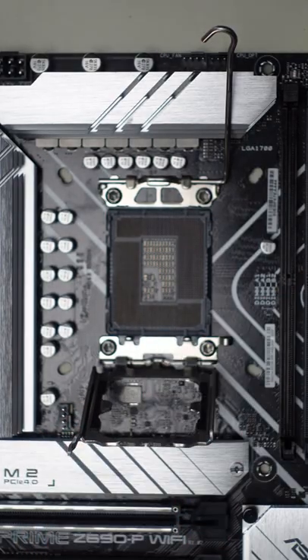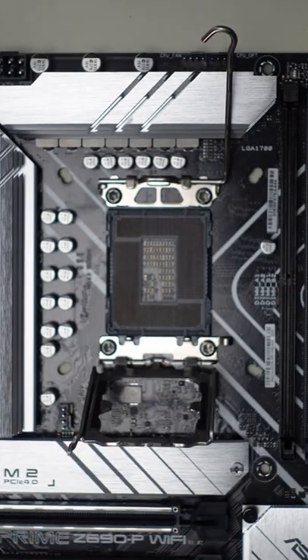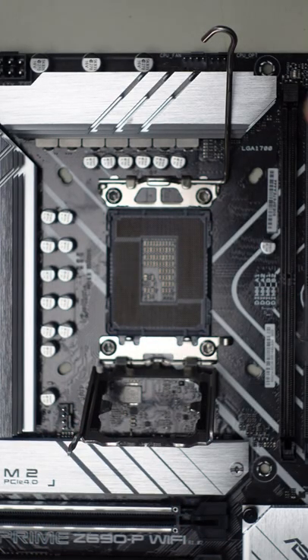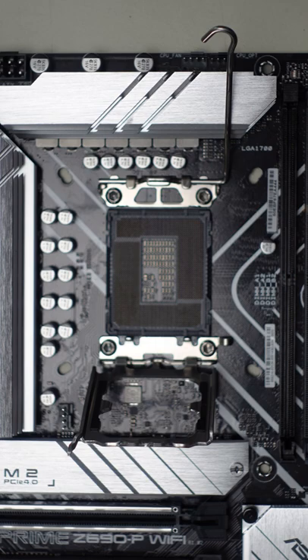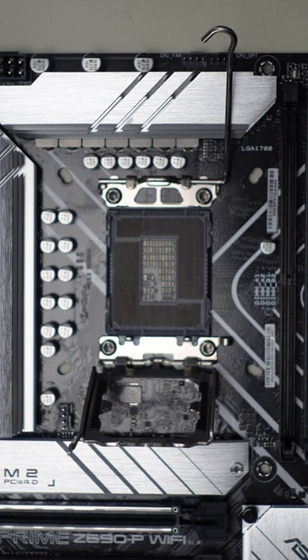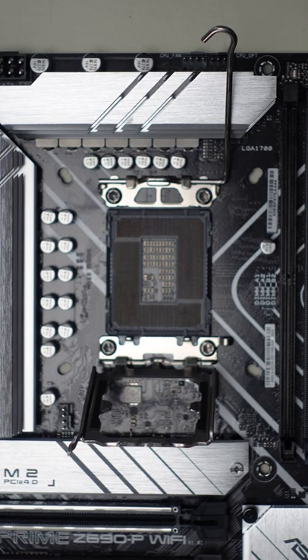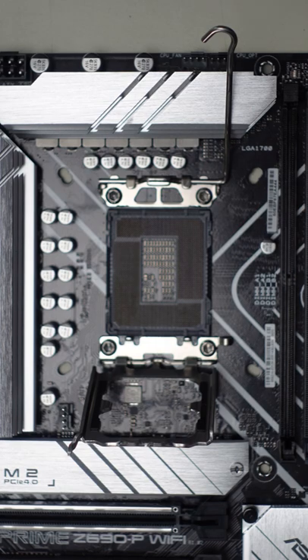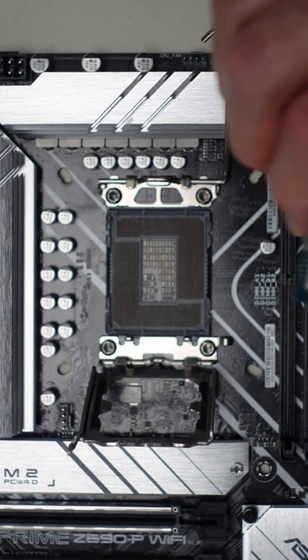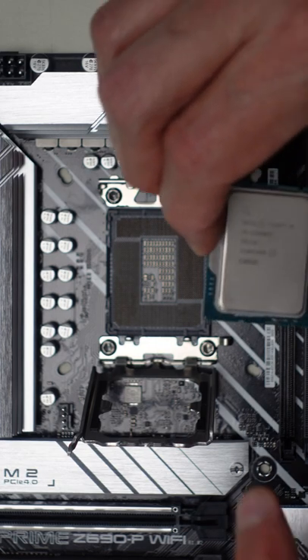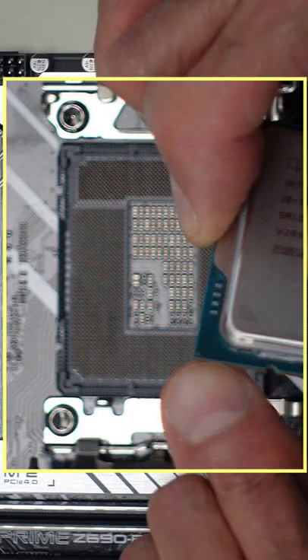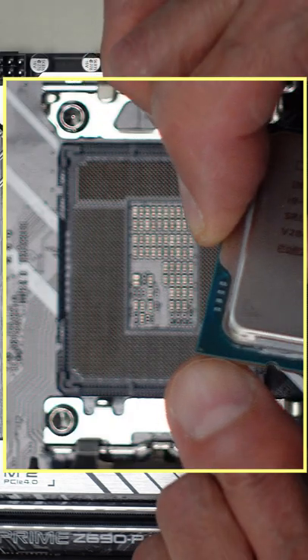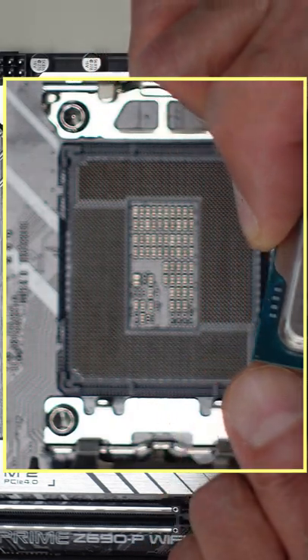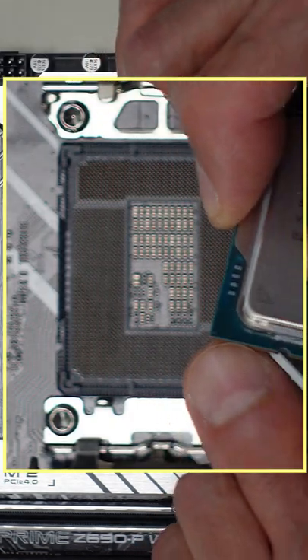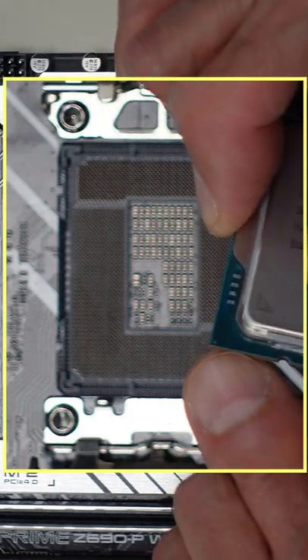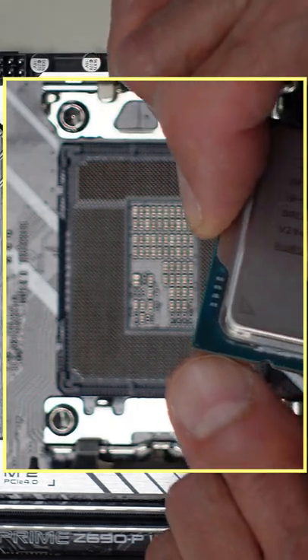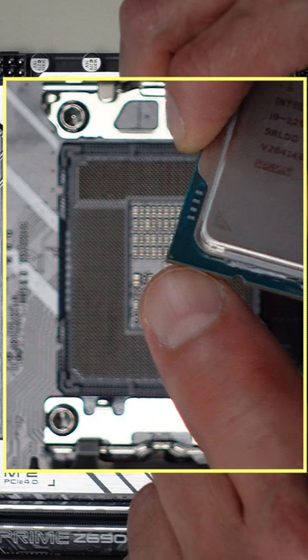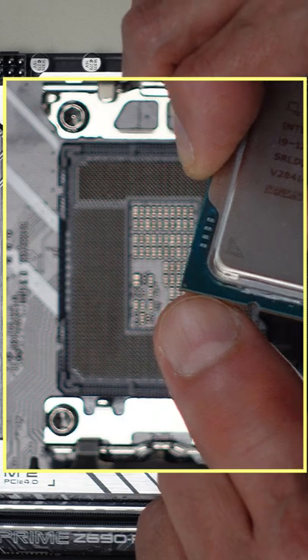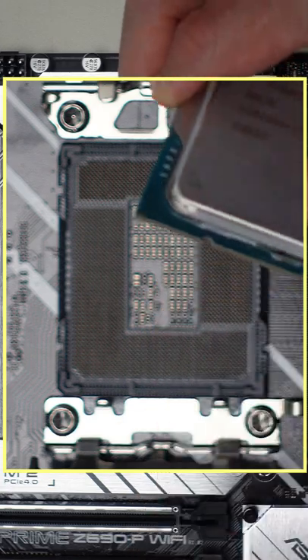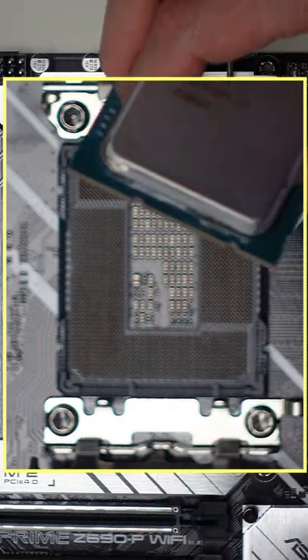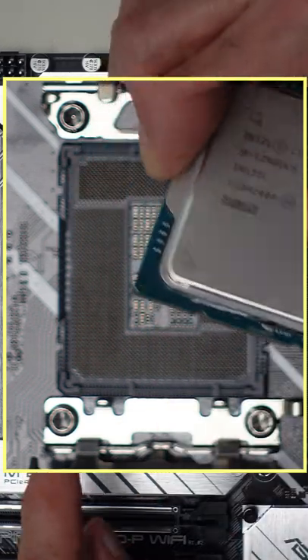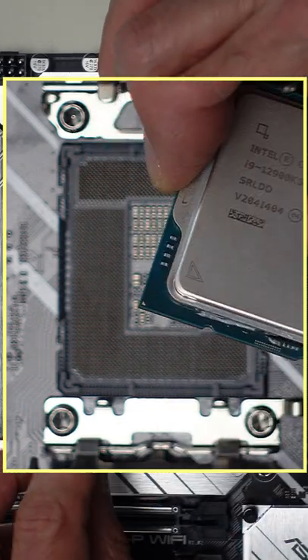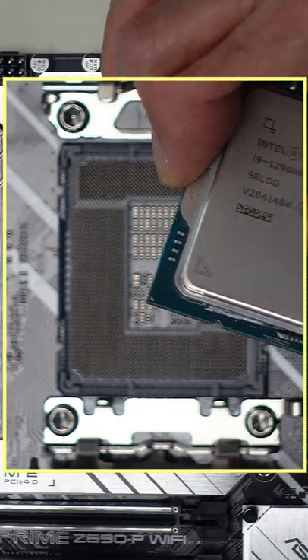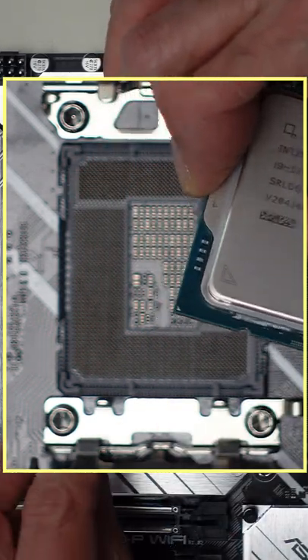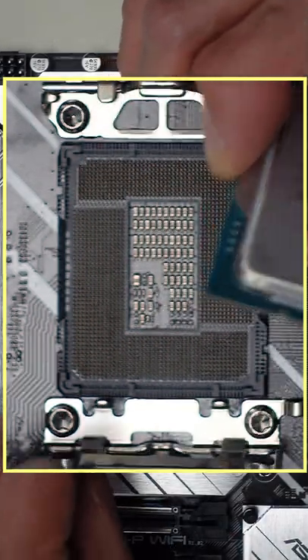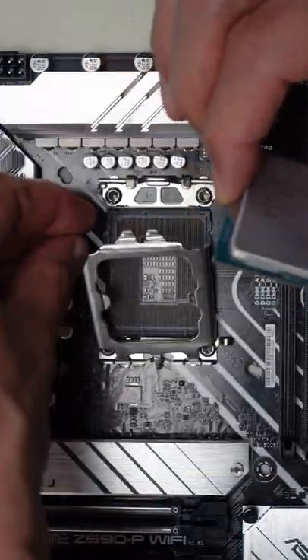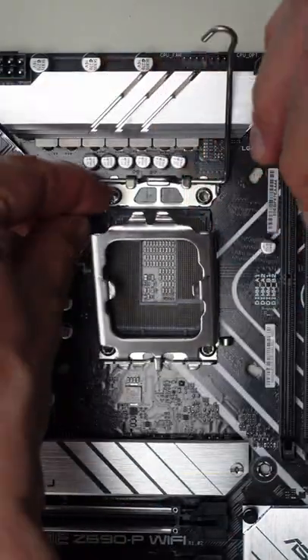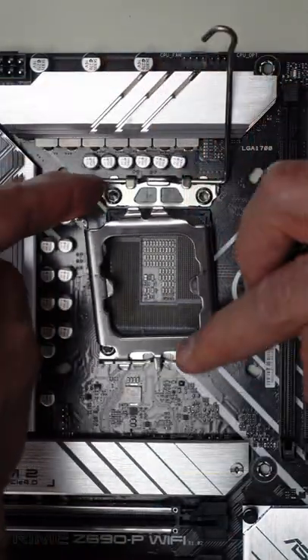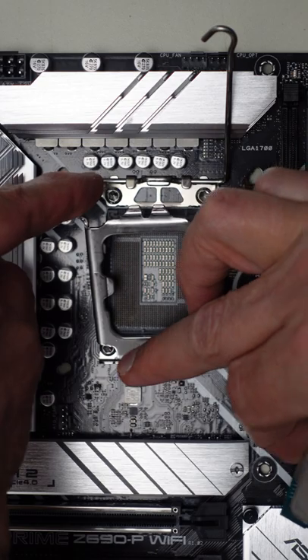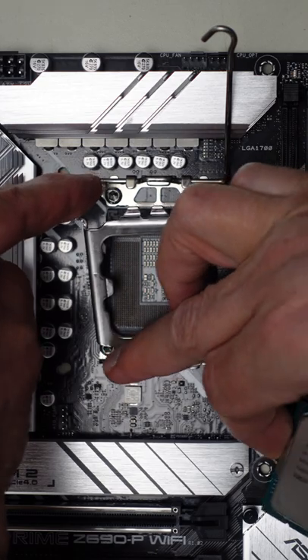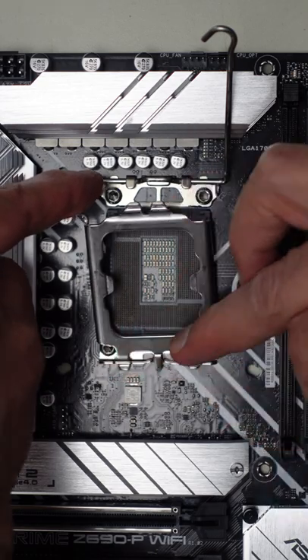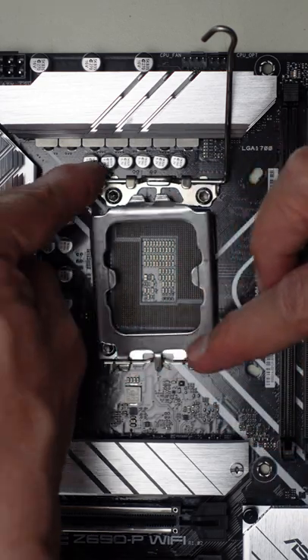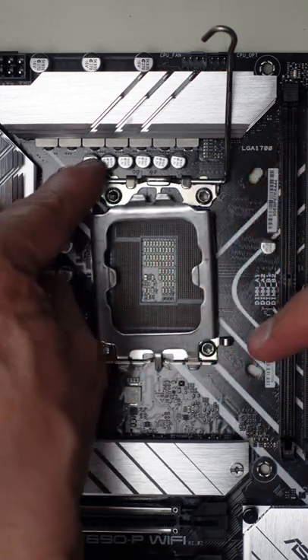We grab the CPU by its ends. Now we gotta be careful here because there's a little gold arrow right here in the corner. That little gold arrow has to line up with the arrow that's on the socket. The arrow that's on the socket is right on this corner here if you look very carefully.